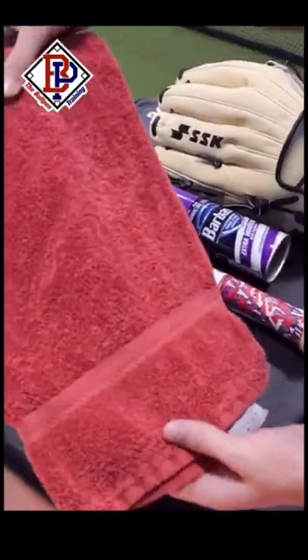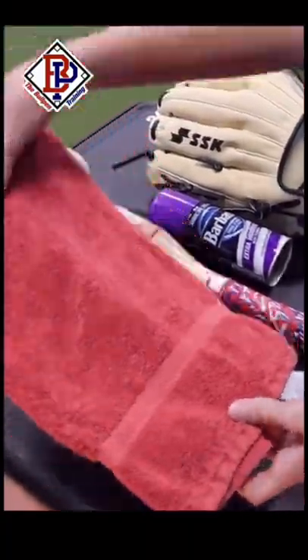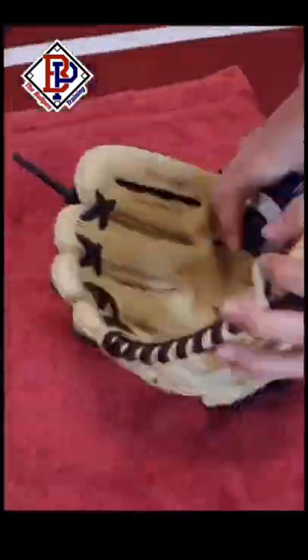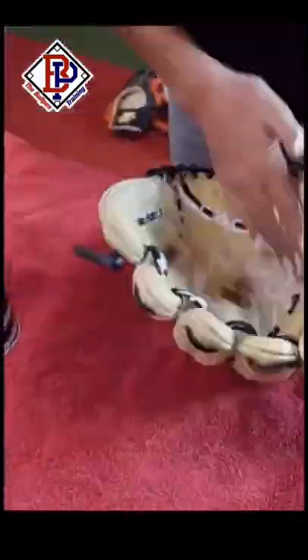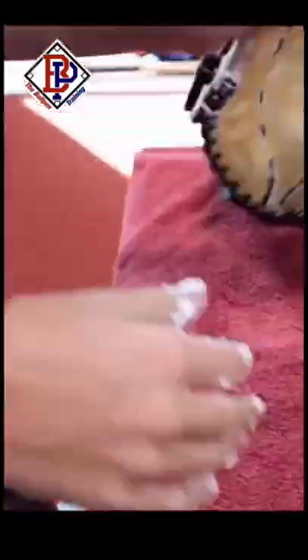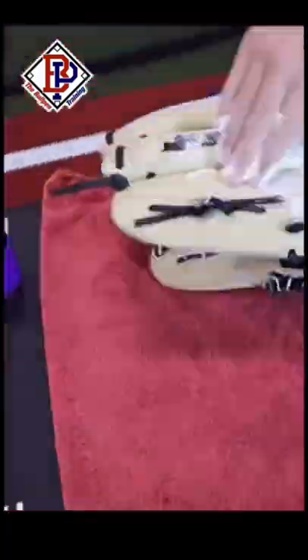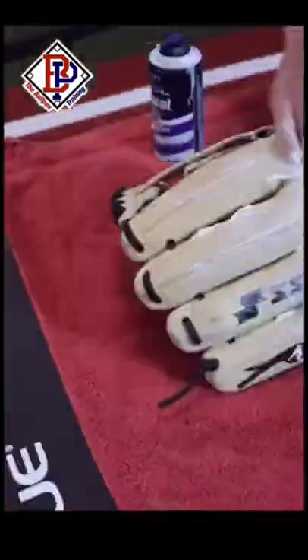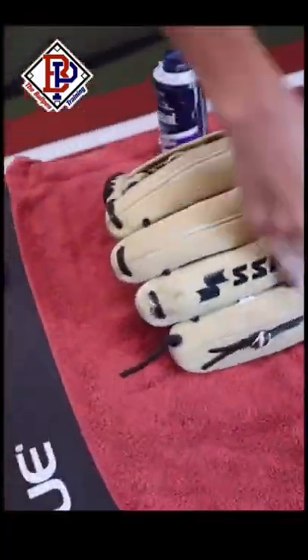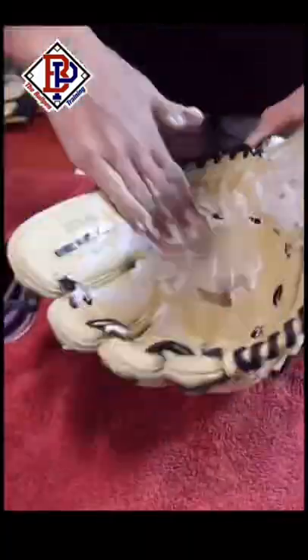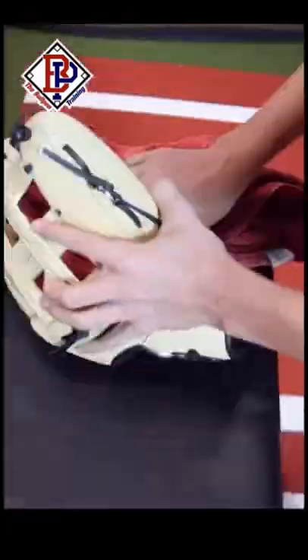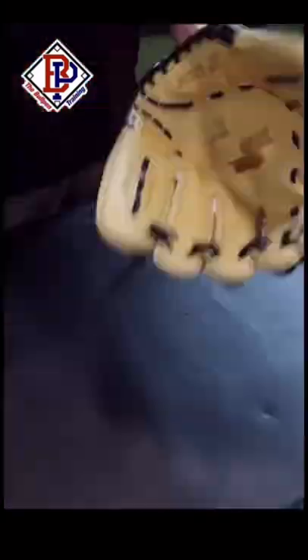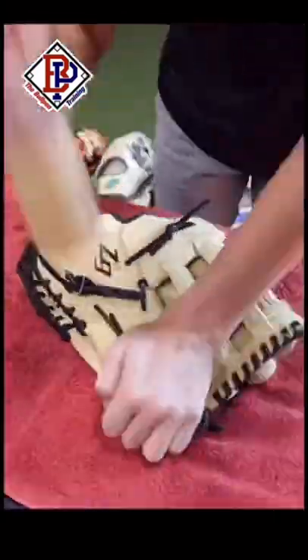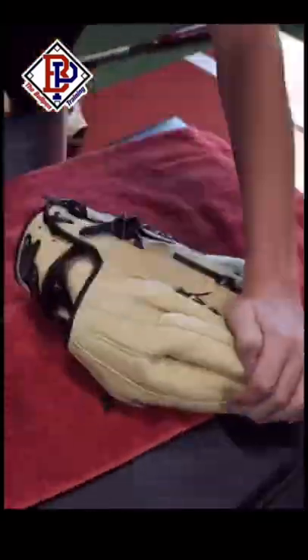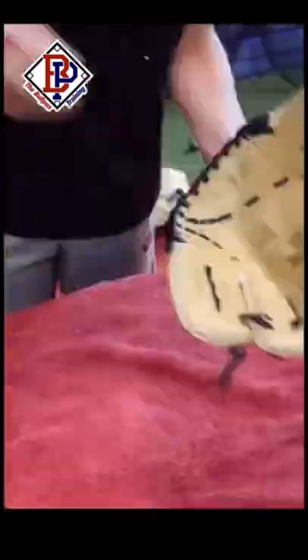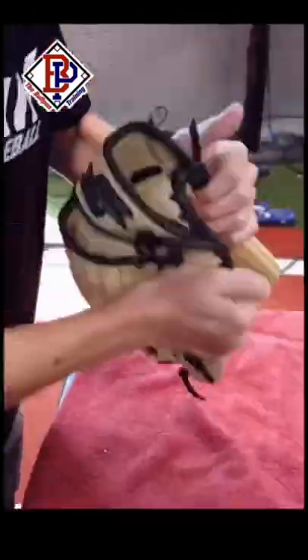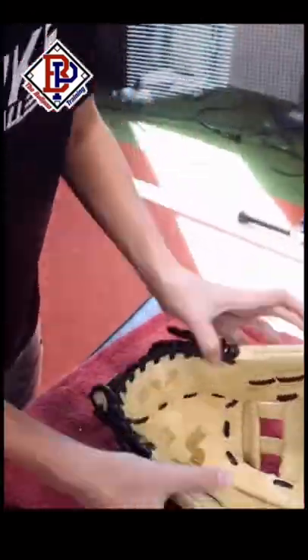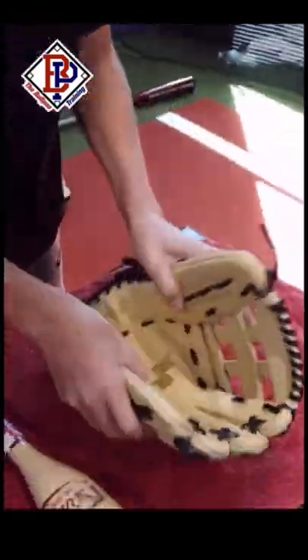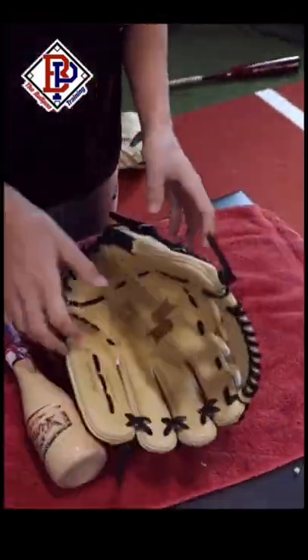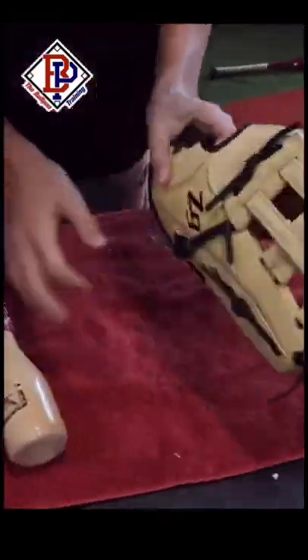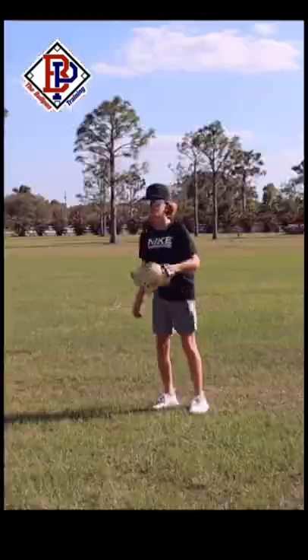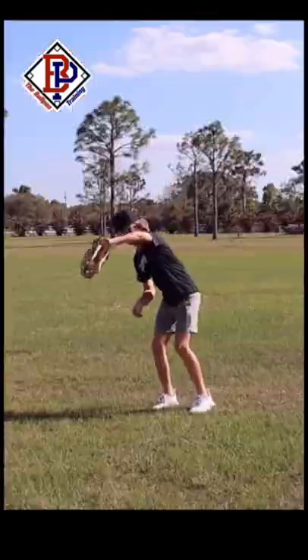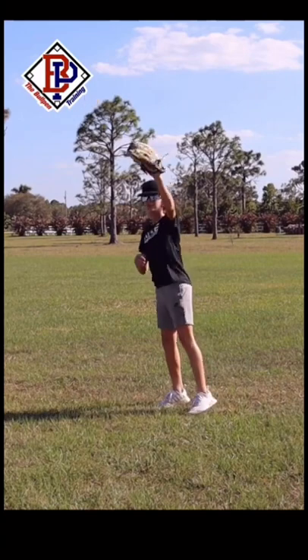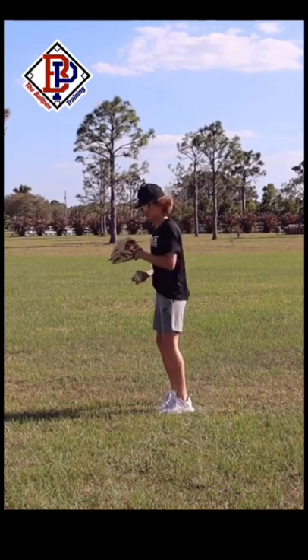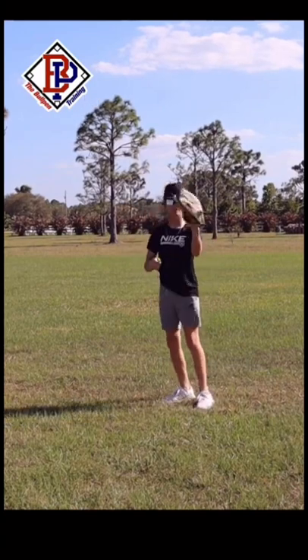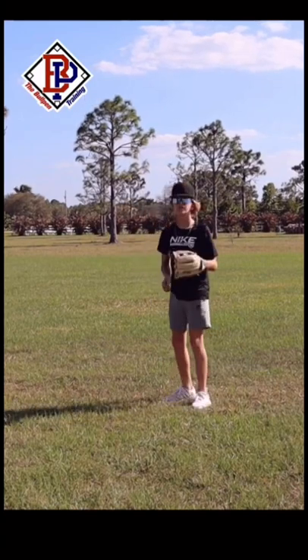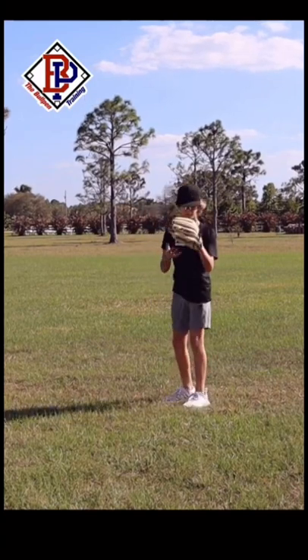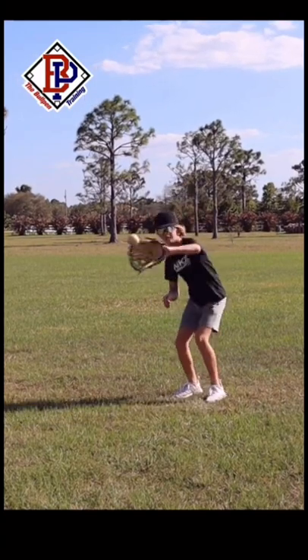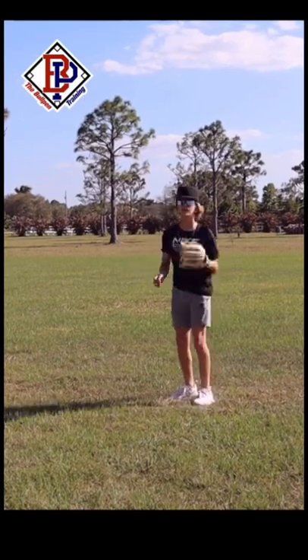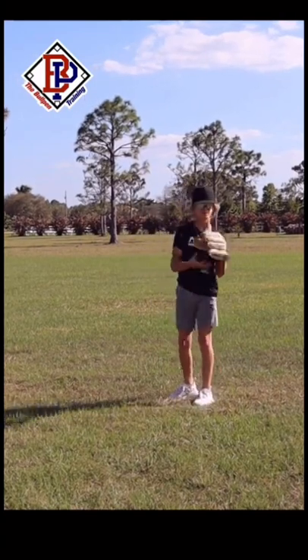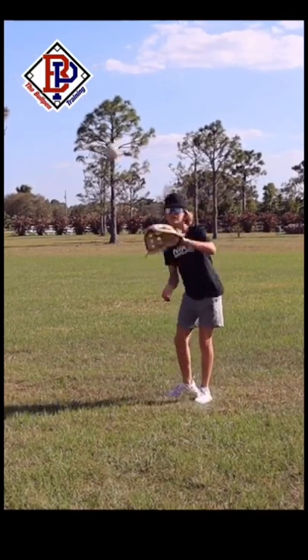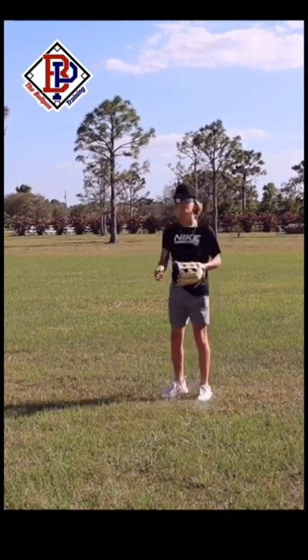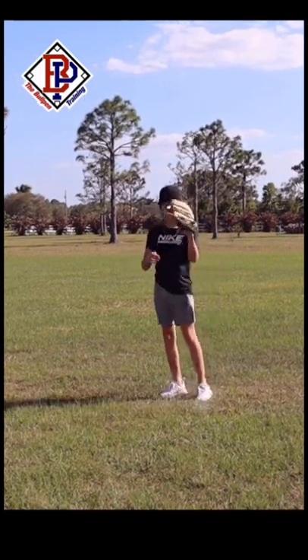I first apply a good amount of the shaving cream all around the glove, and then hammer it with the mallet for about 5 to 10 minutes. I then go outside and play catch for about 30 to 50 throws at a good speed to help start forming the pocket.